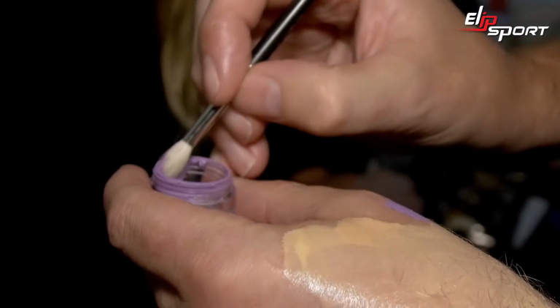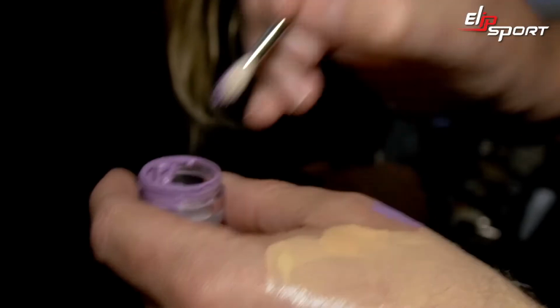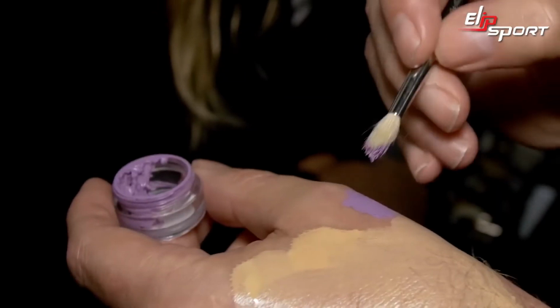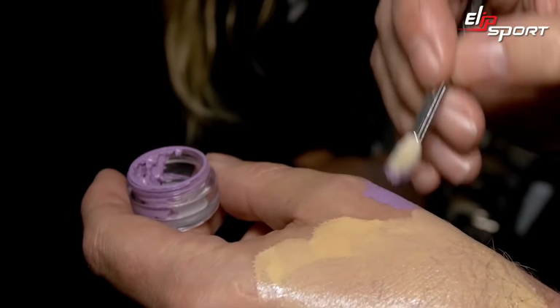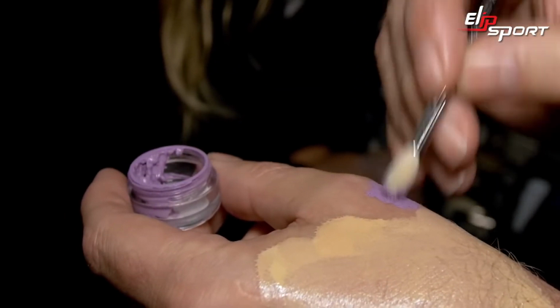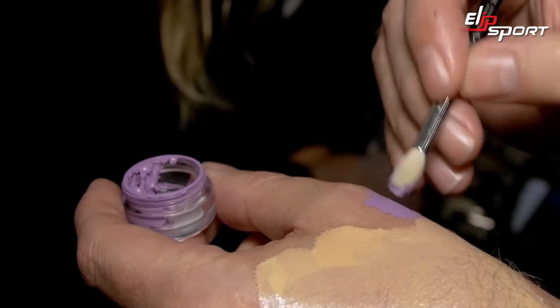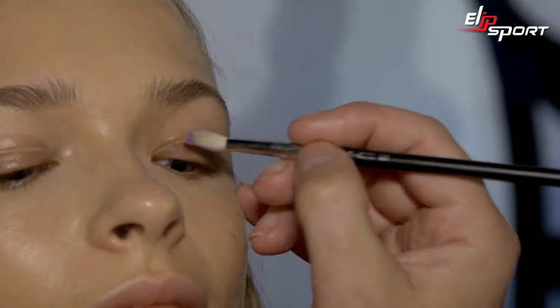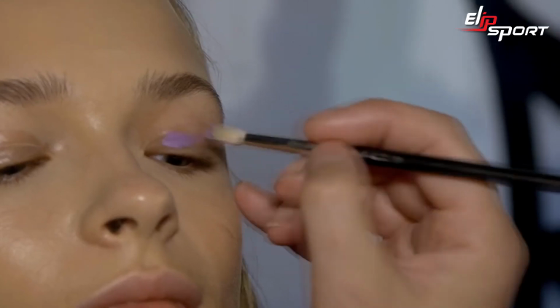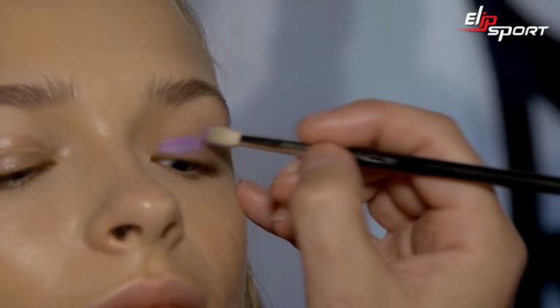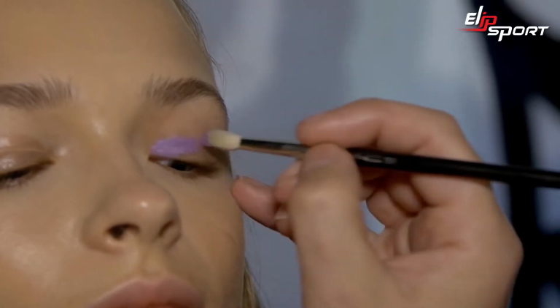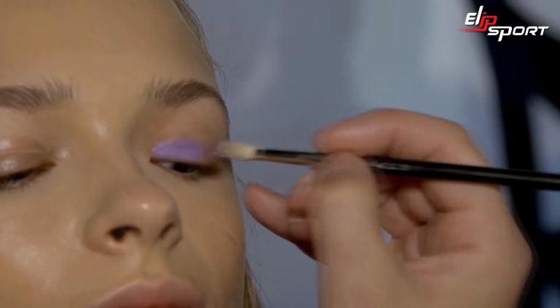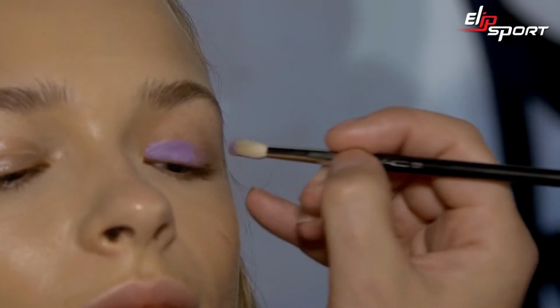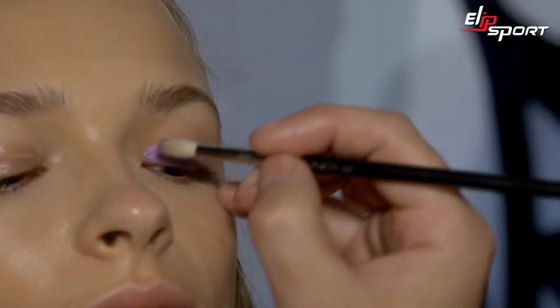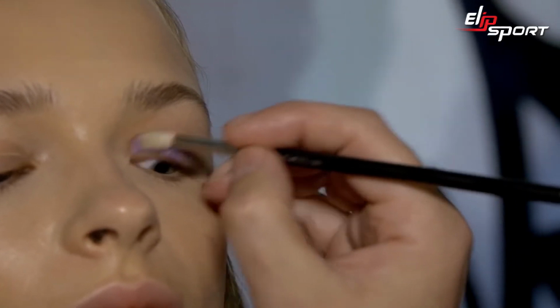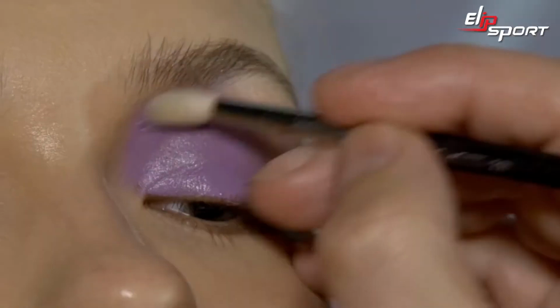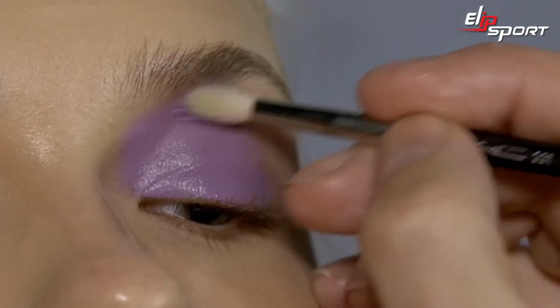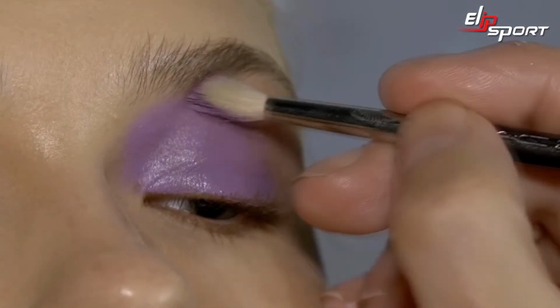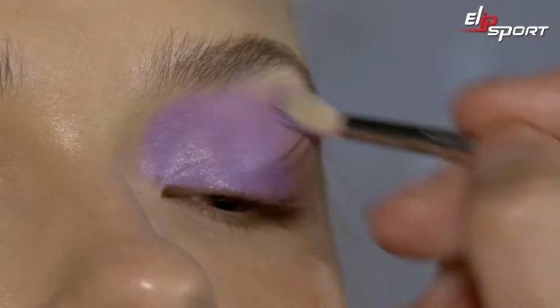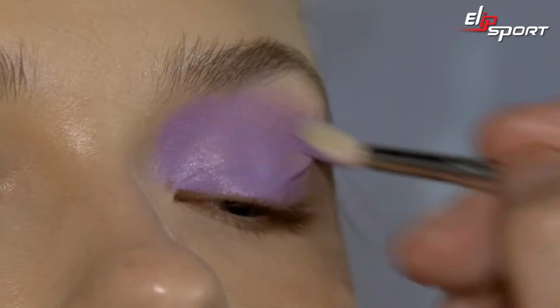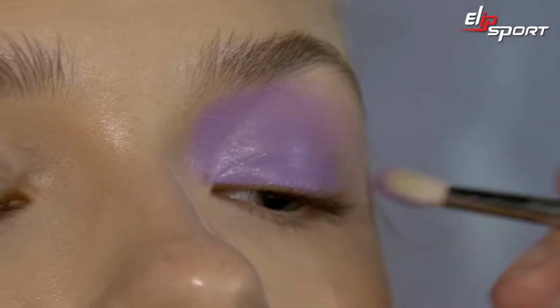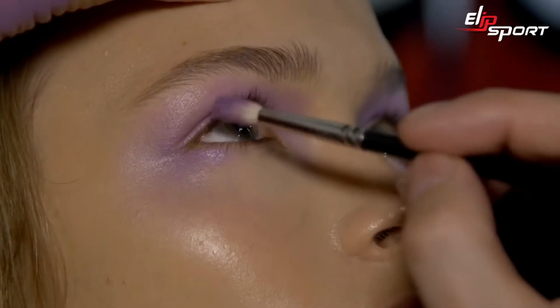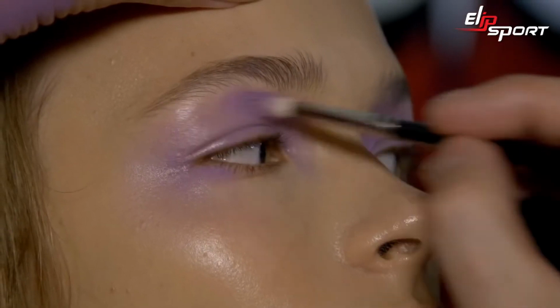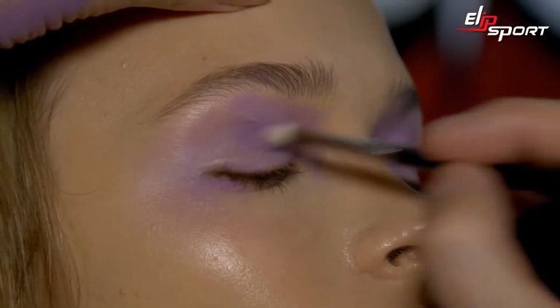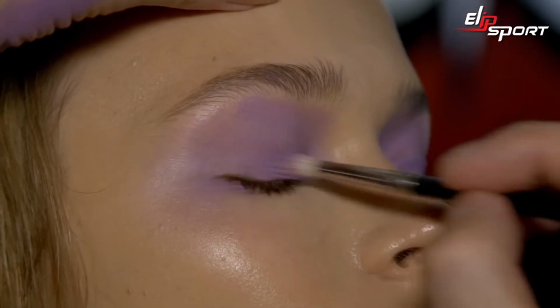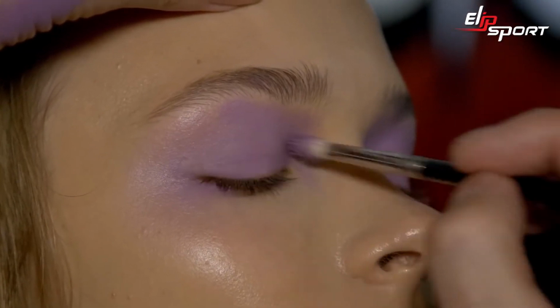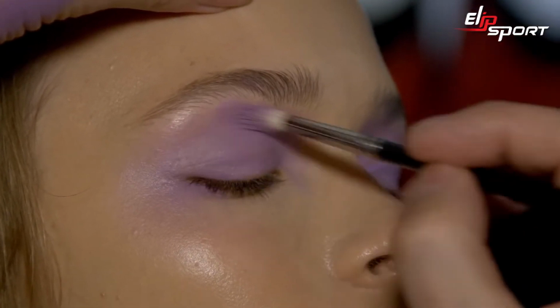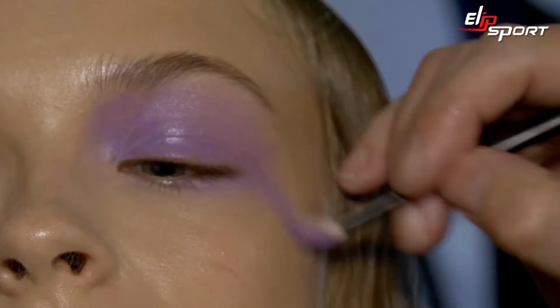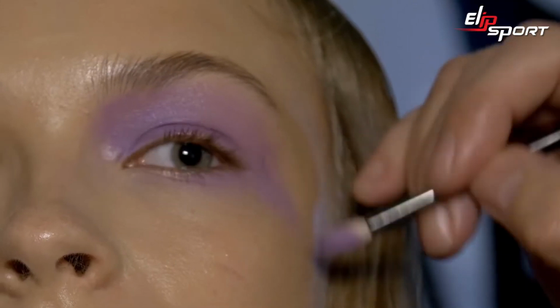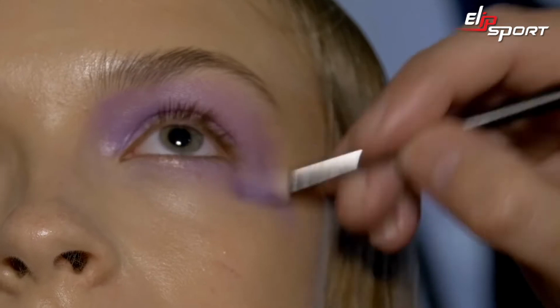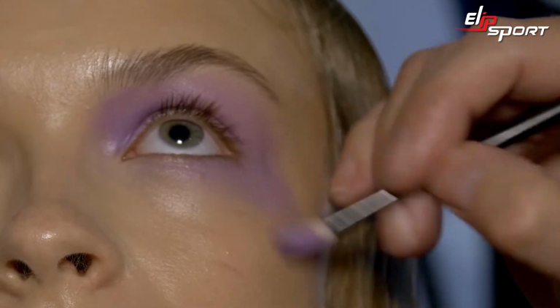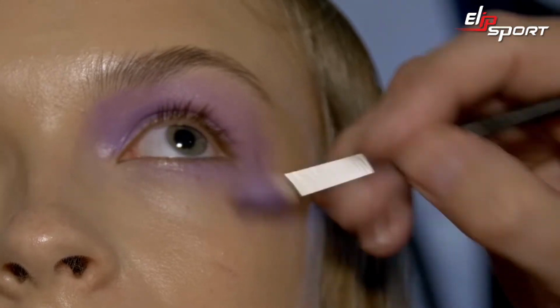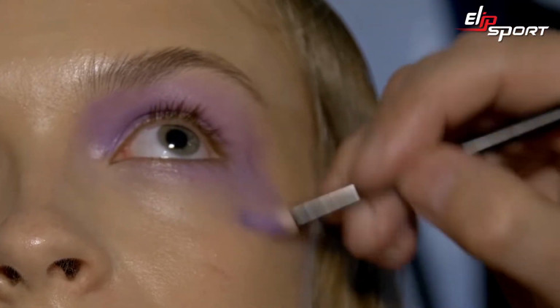I've done this amazing mix of MAC Pro paint sticks to create a really beautiful pastel lilac. I'm going to go with quite a 60s shape, really blown out. The key to this is pulling the eyeshadow down onto the cheekbone.